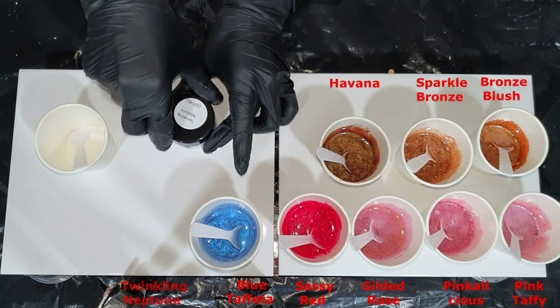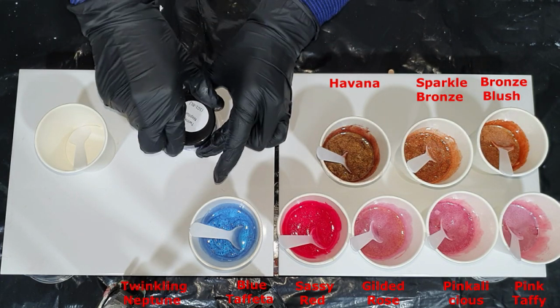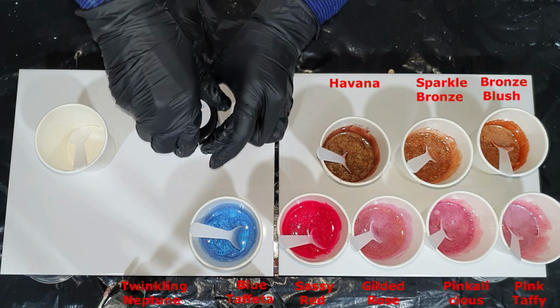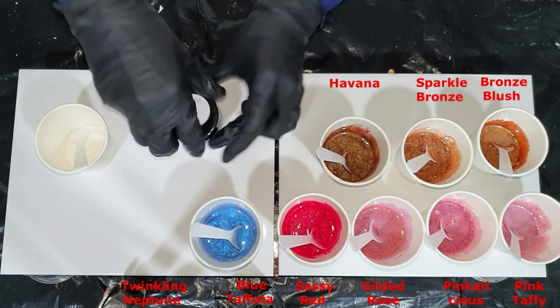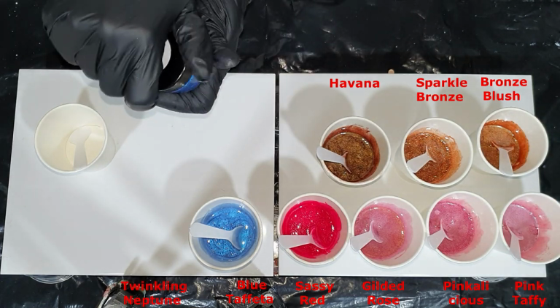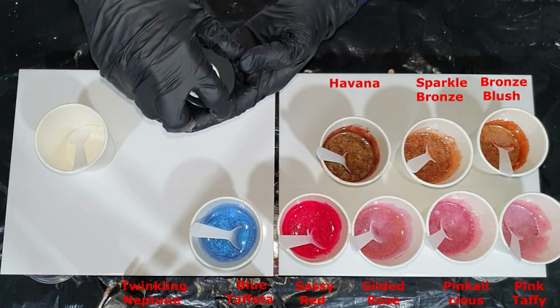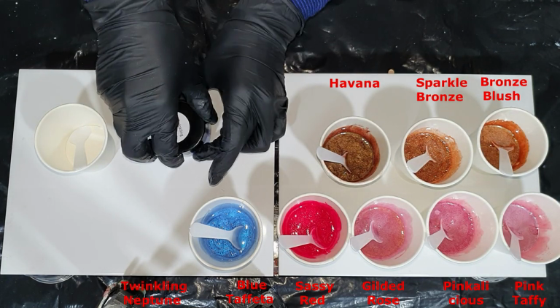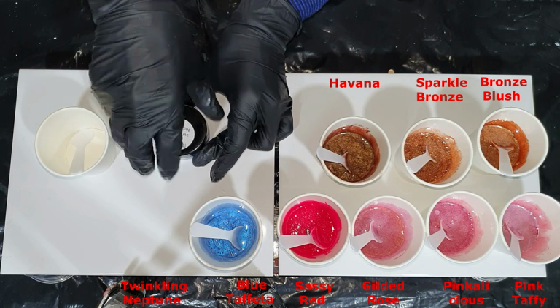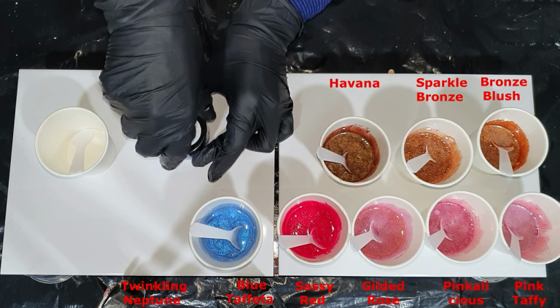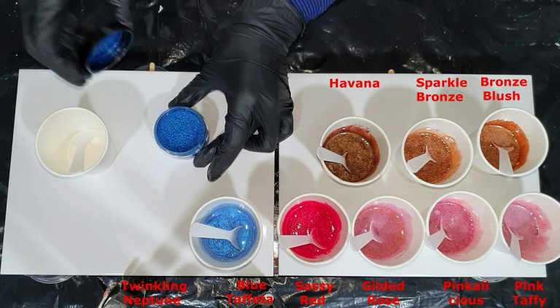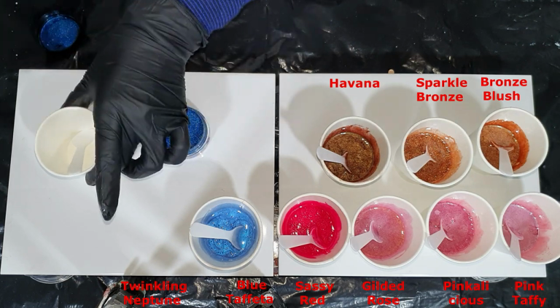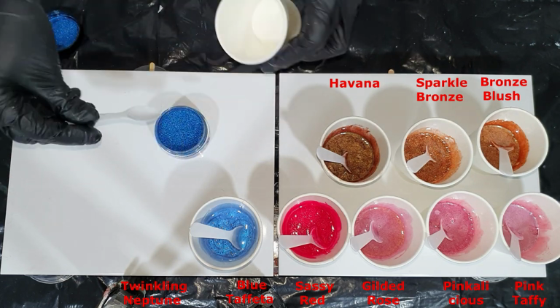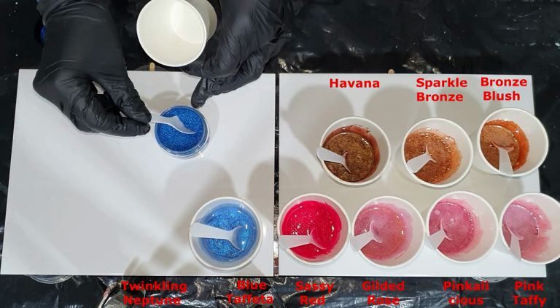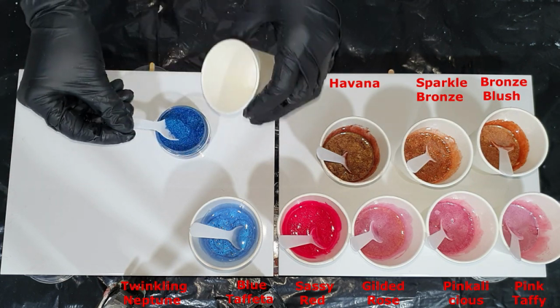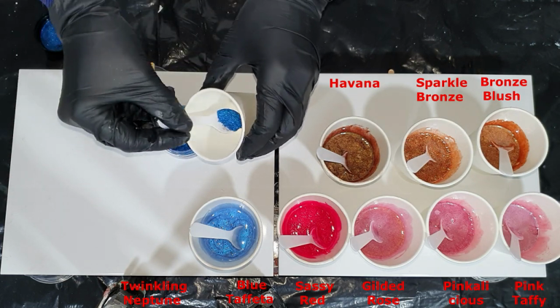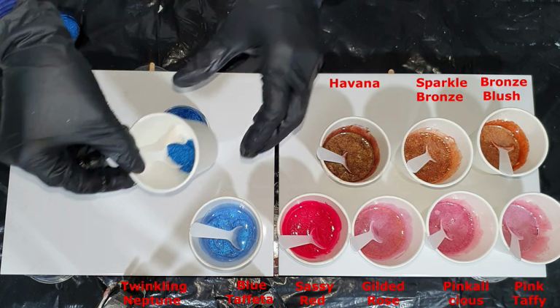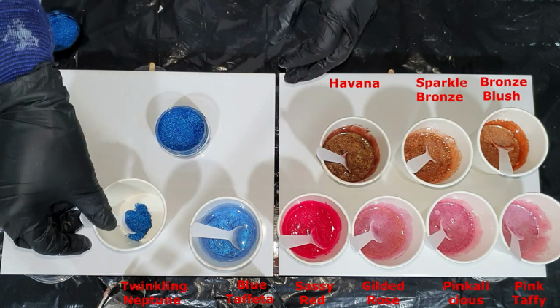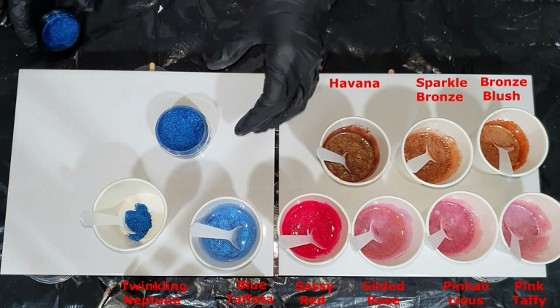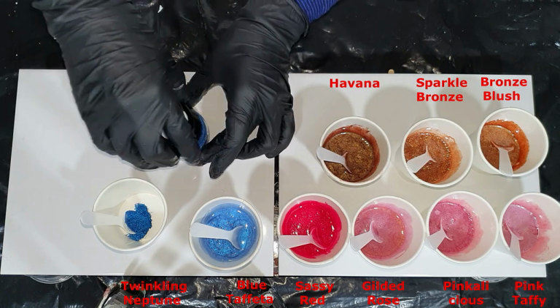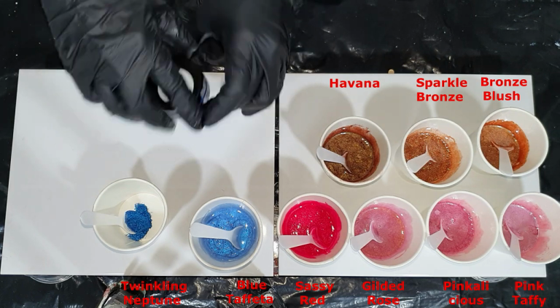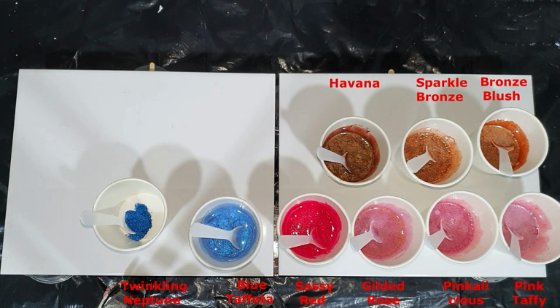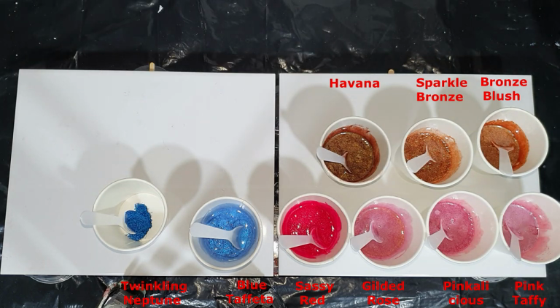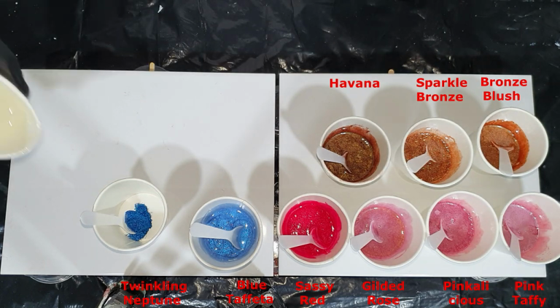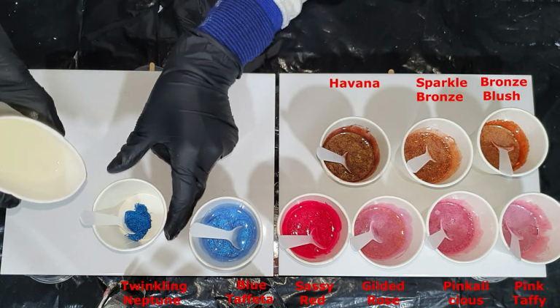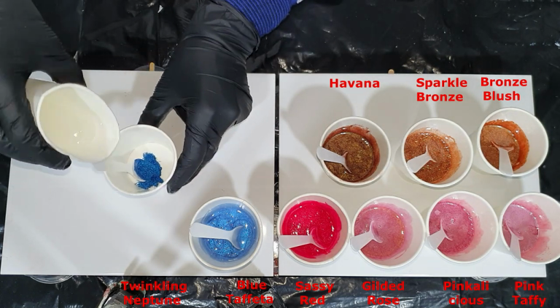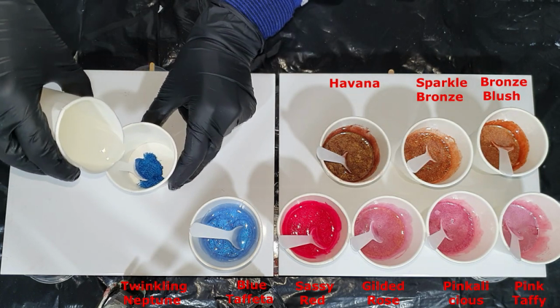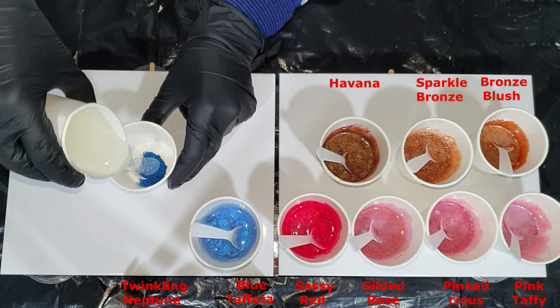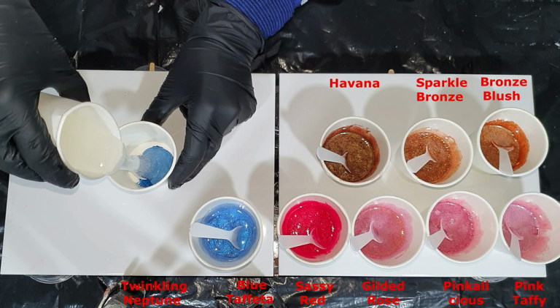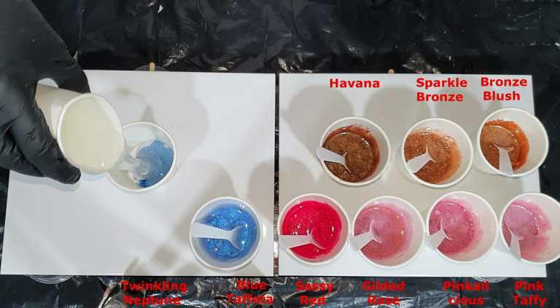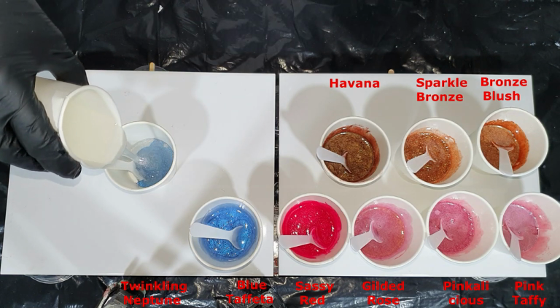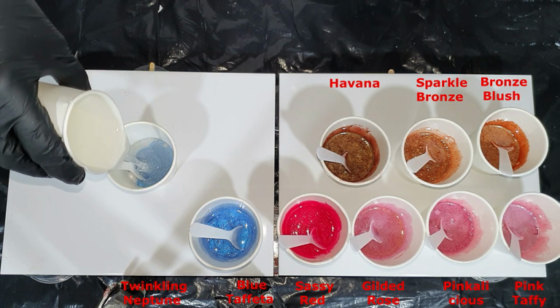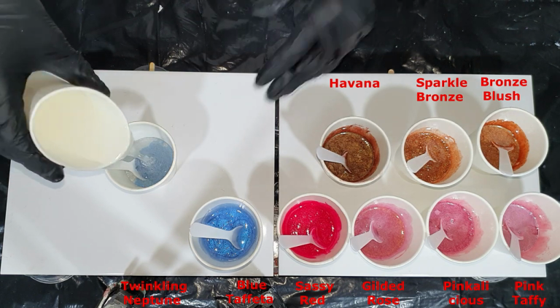The next color is called Twinkling Neptune, and it has the same sparkle as my Twinkling Forest — the dark green color — but this is a blue shade.